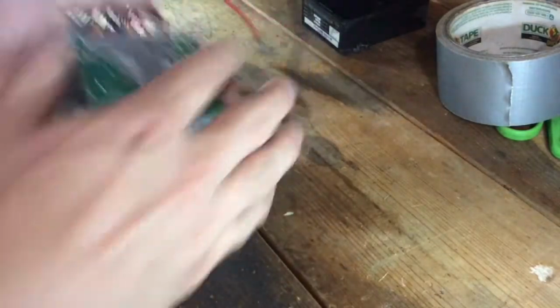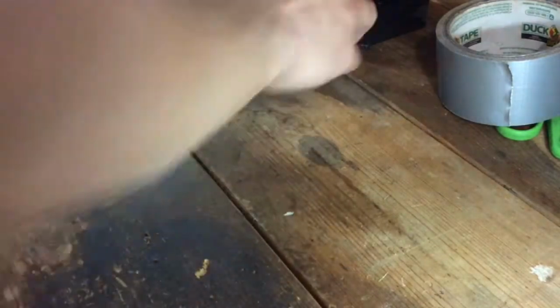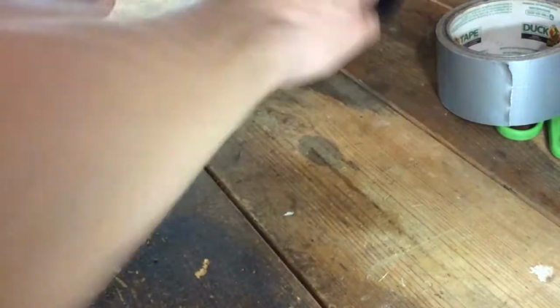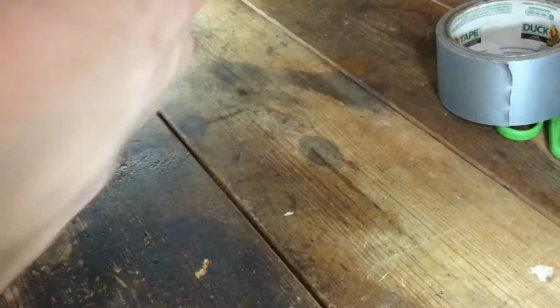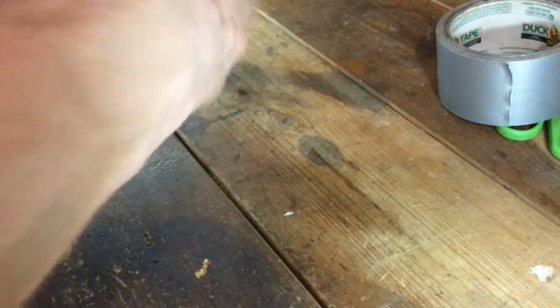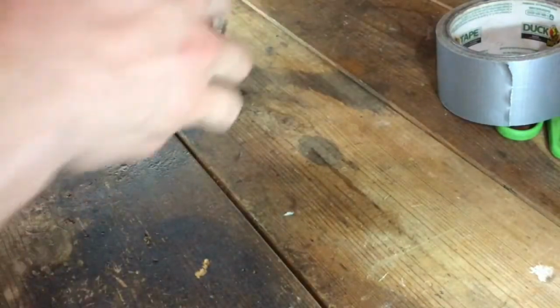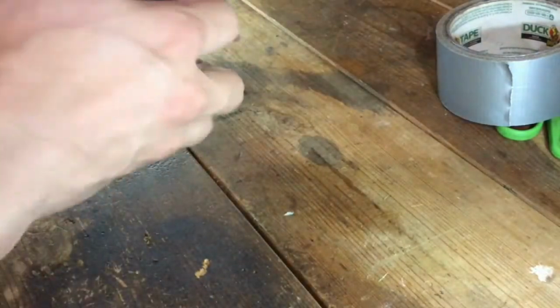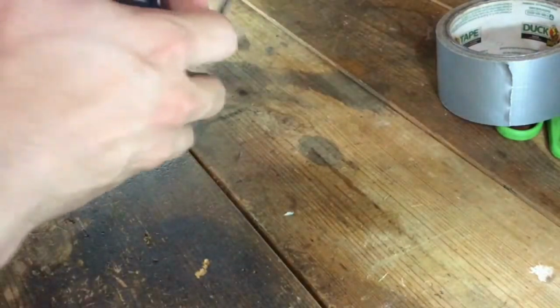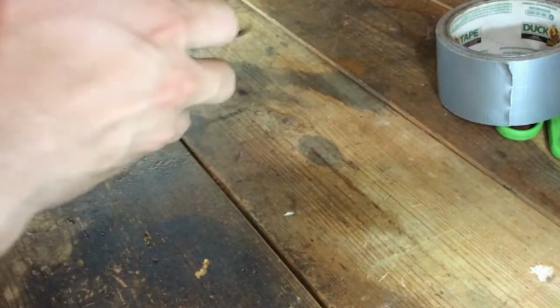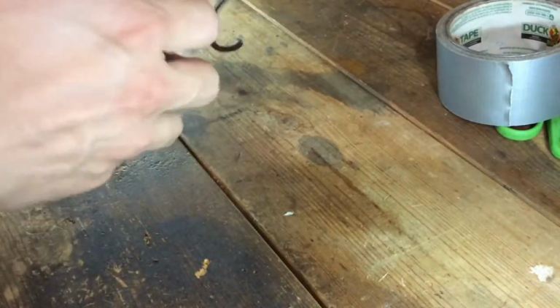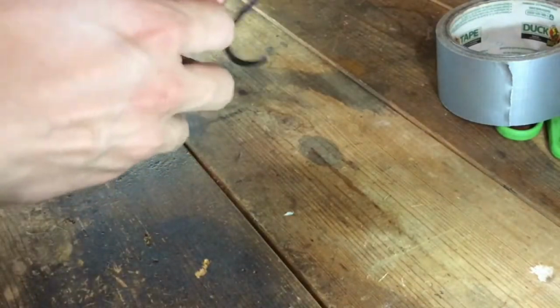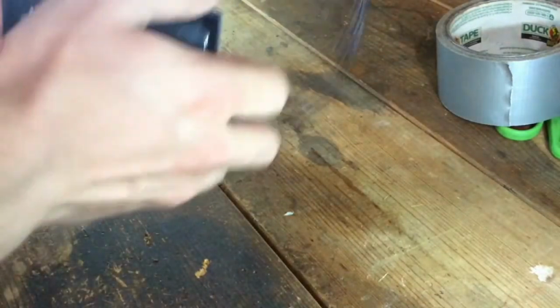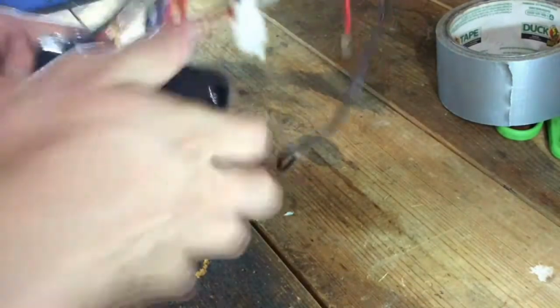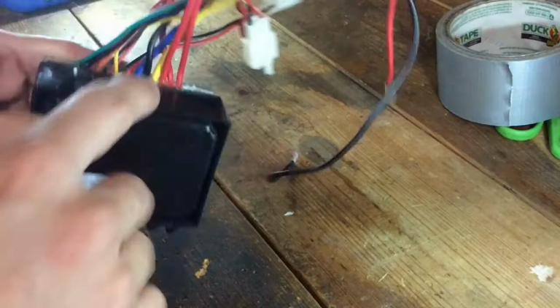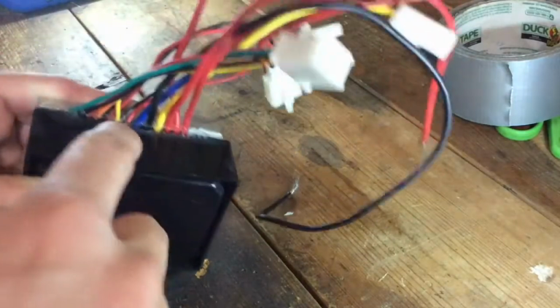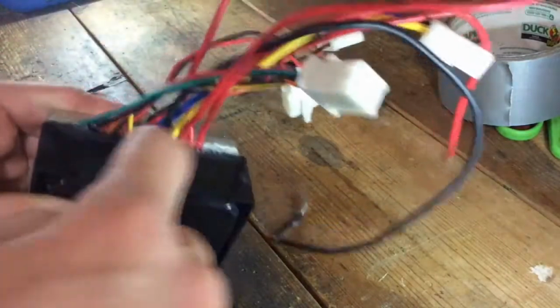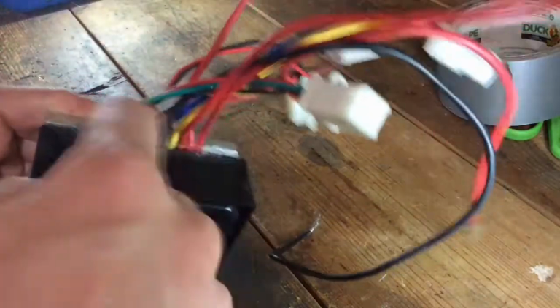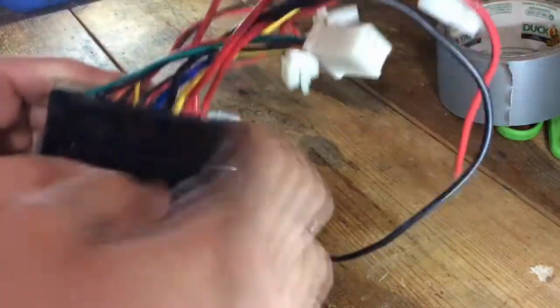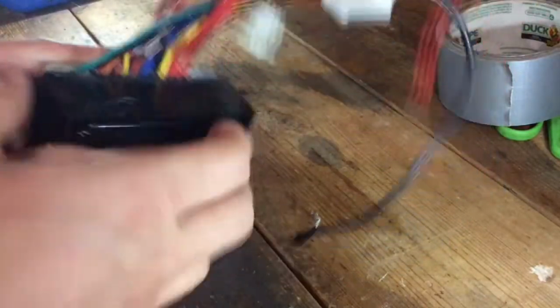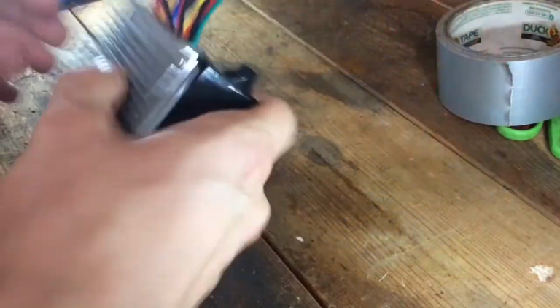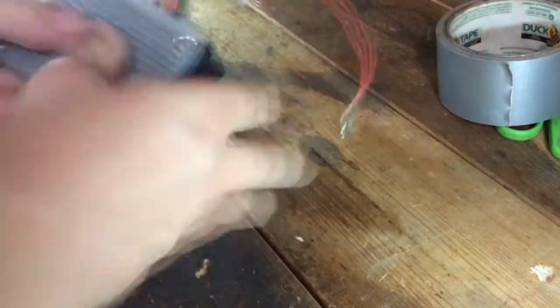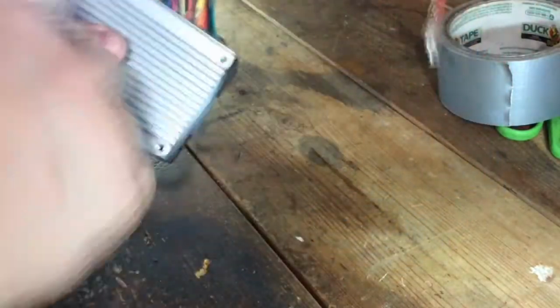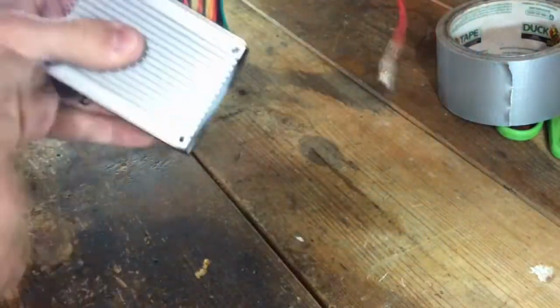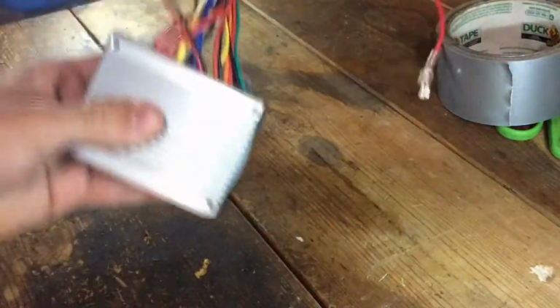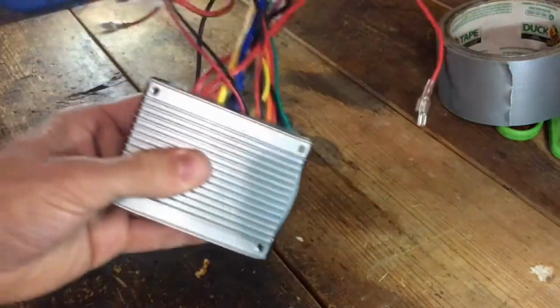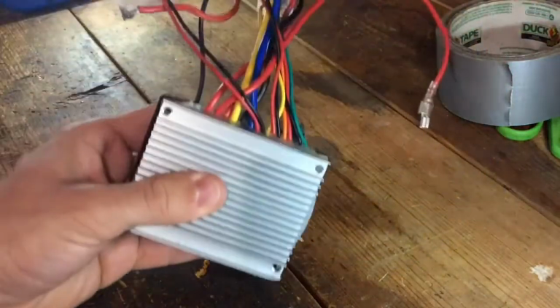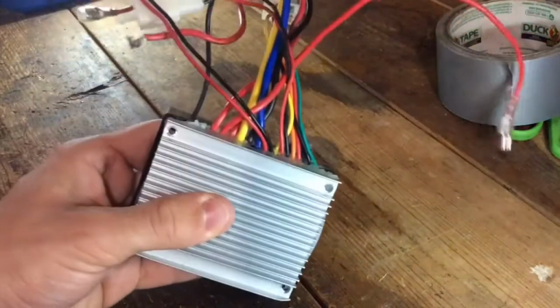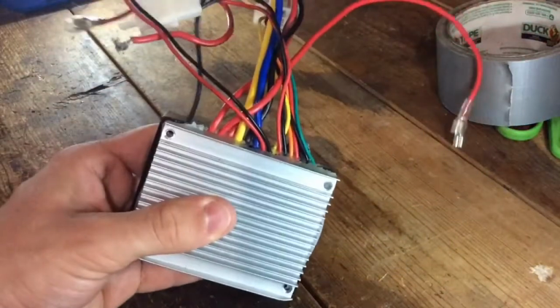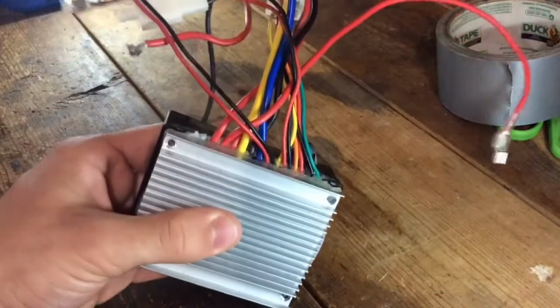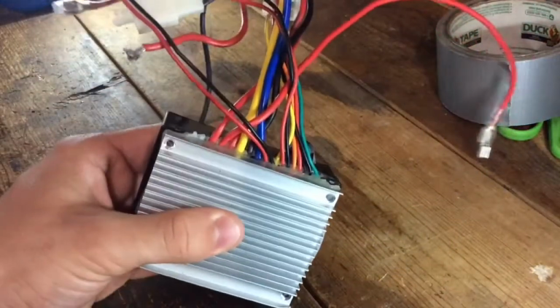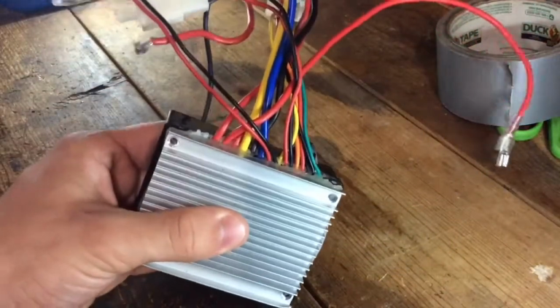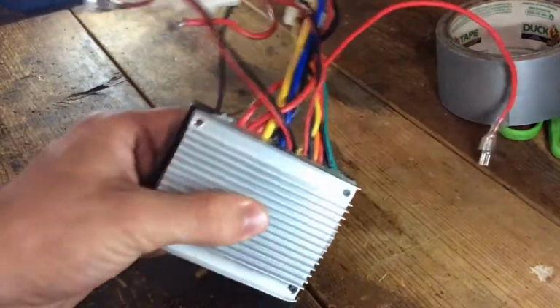Once you've done that, reassemble the controller. You can glue it back with hot glue if you want, screw this back in, and screw the controller back into your vehicle.